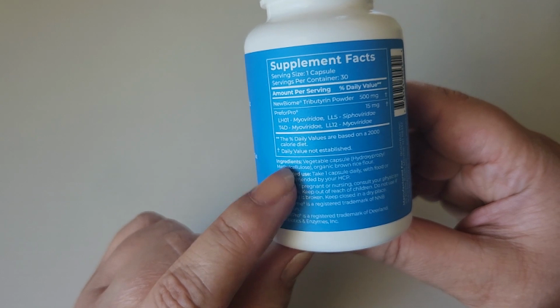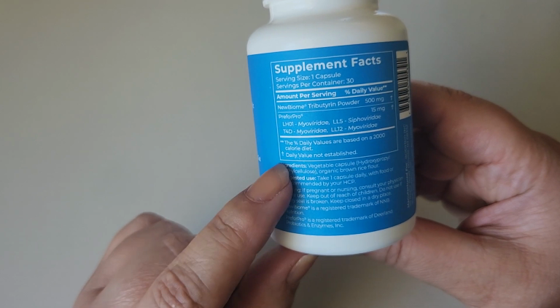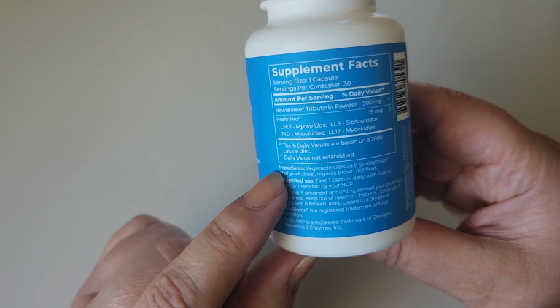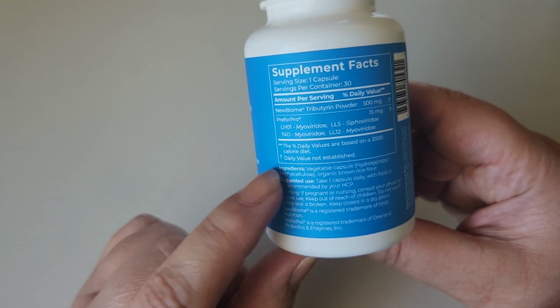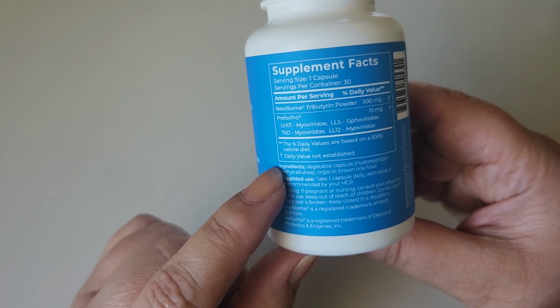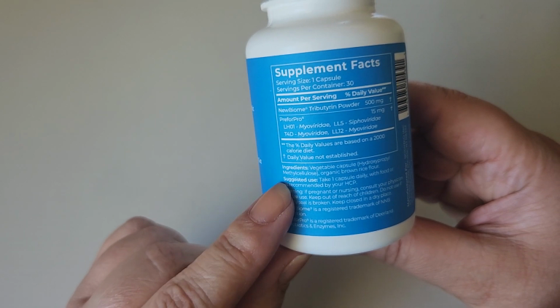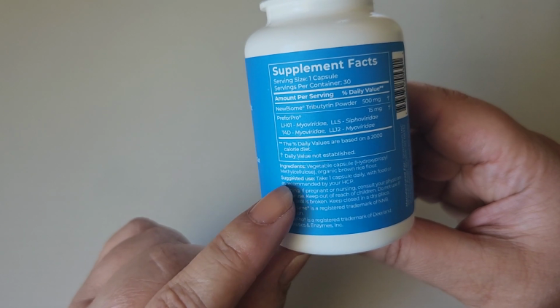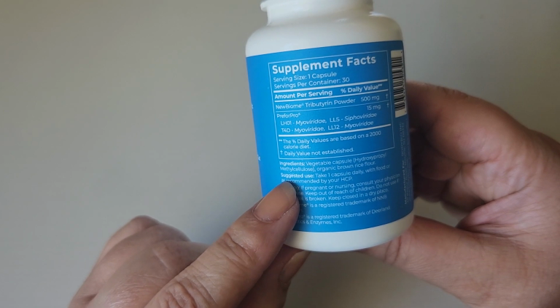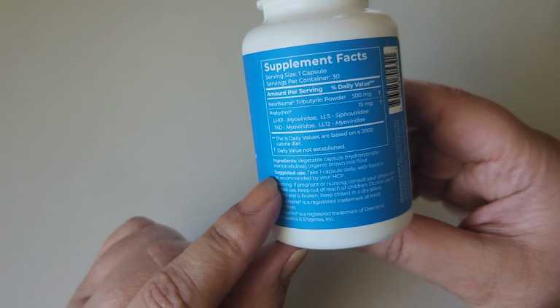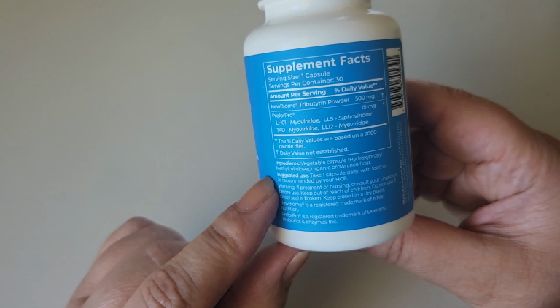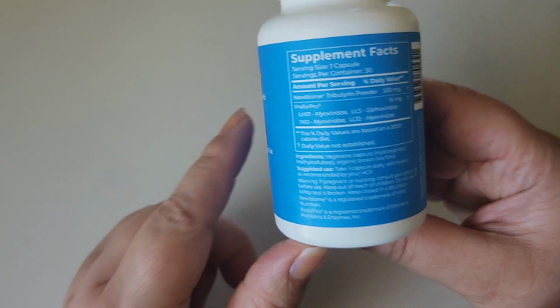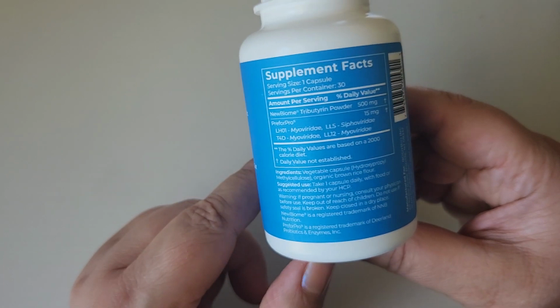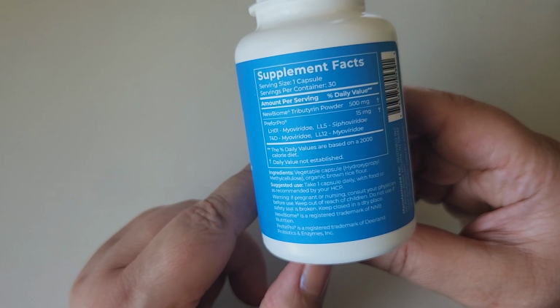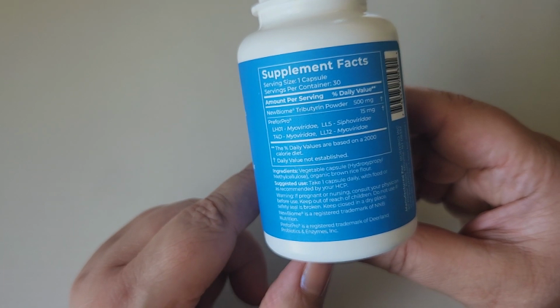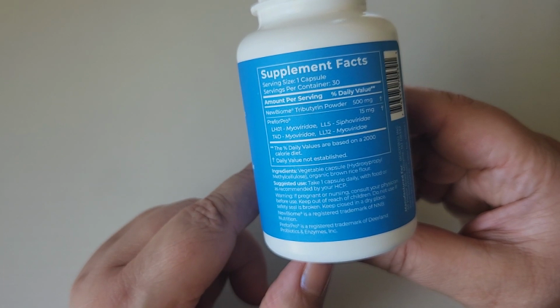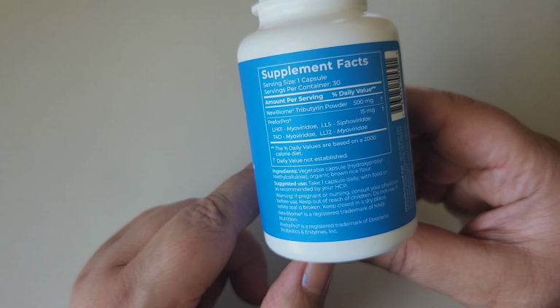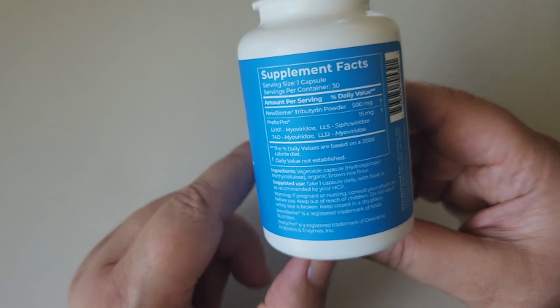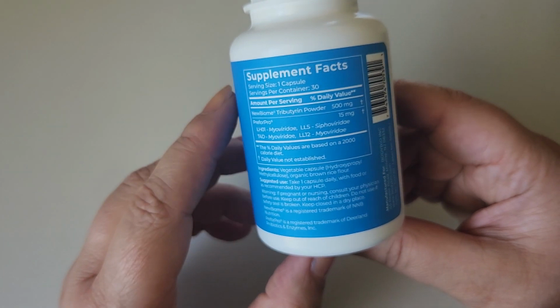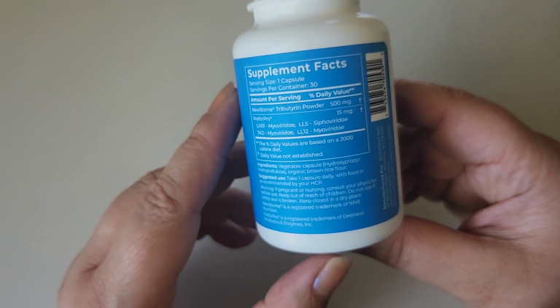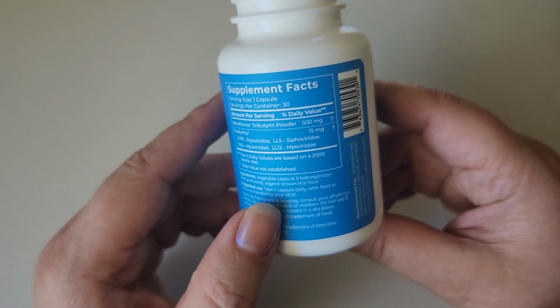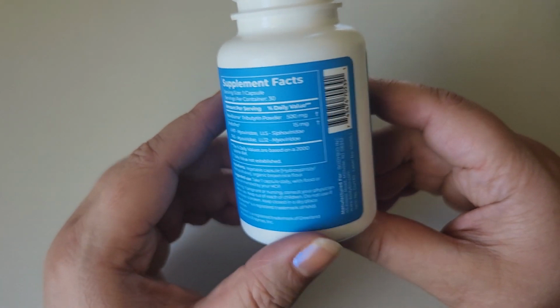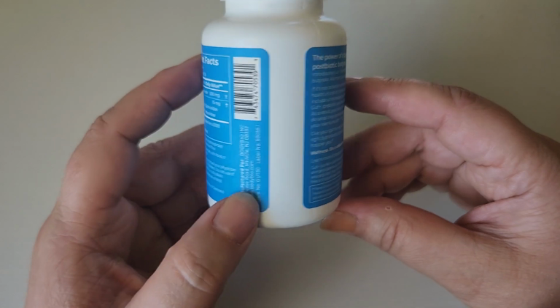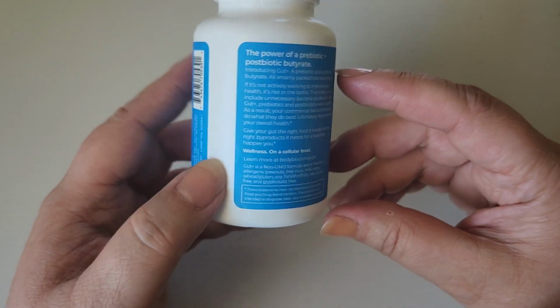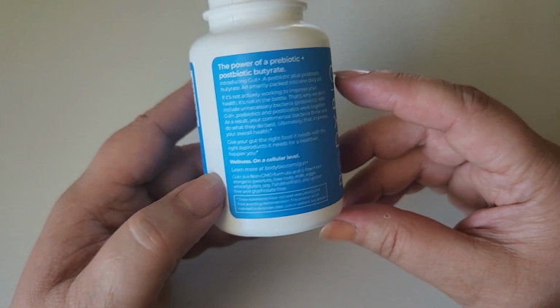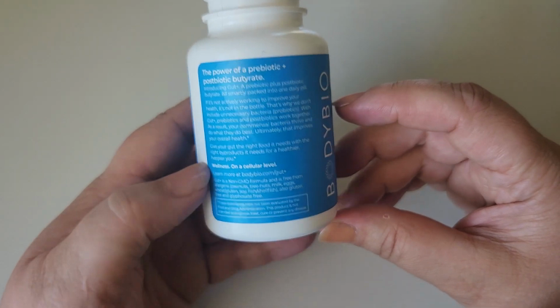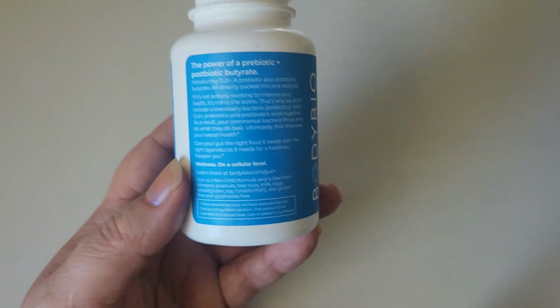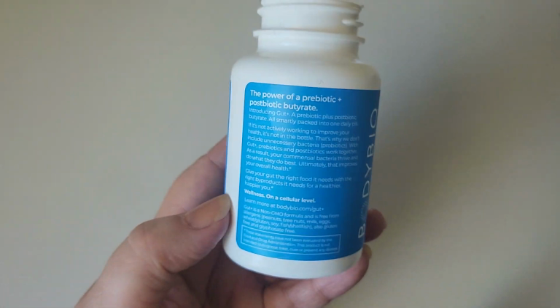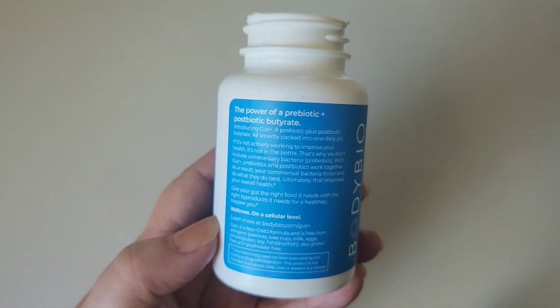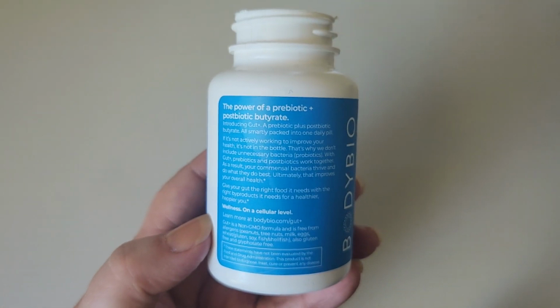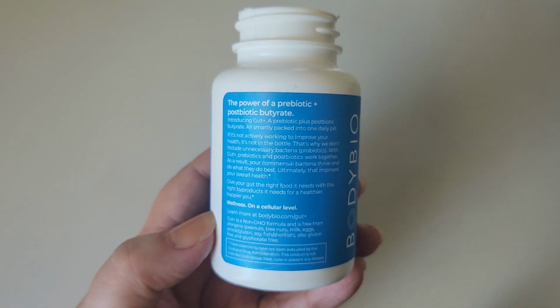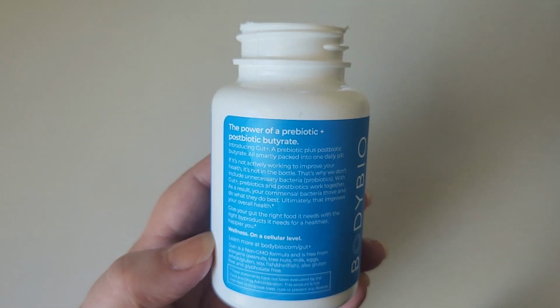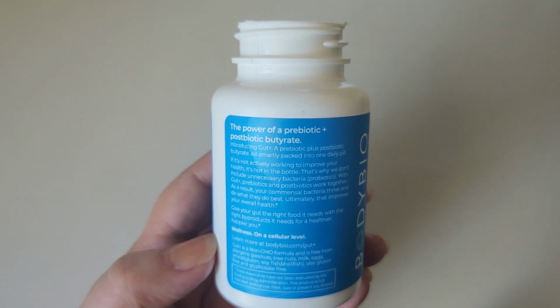It also has other inactive ingredients. The suggested use is to take one capsule daily with food or as recommended by your healthcare provider. Obviously, always check with your doctor or healthcare provider before you take anything.